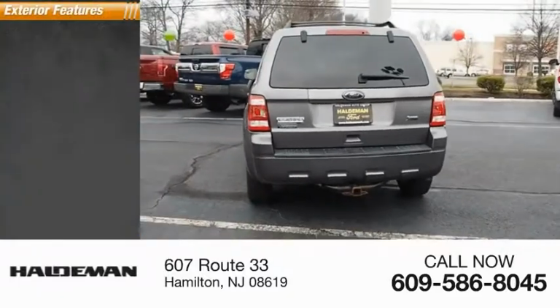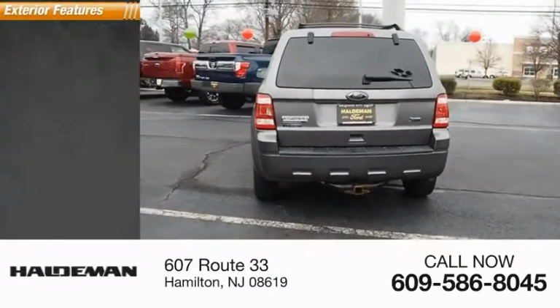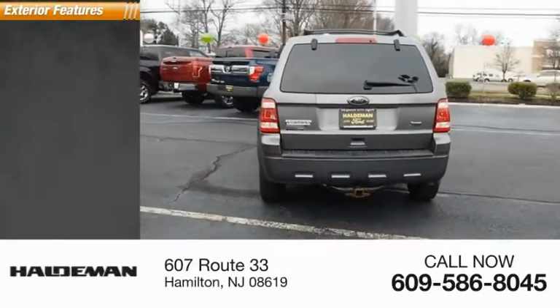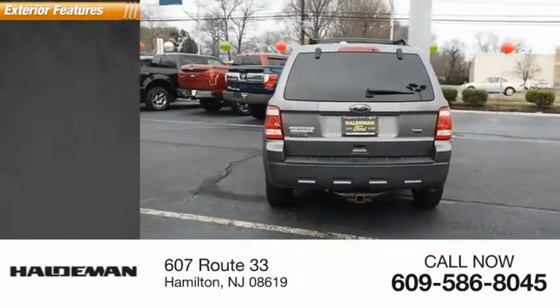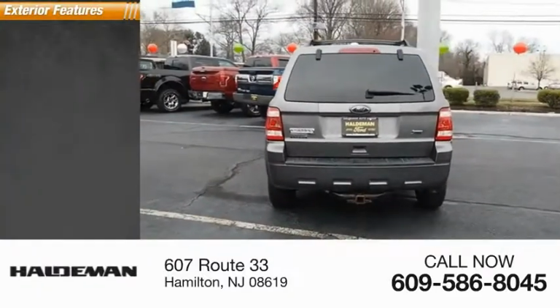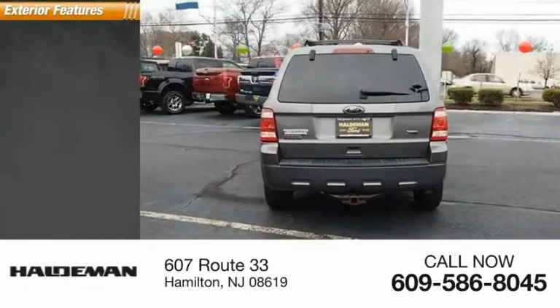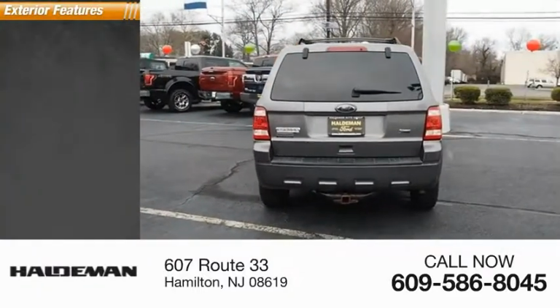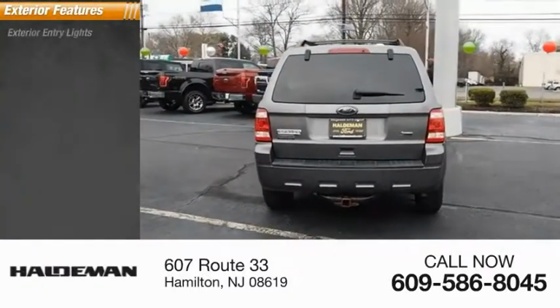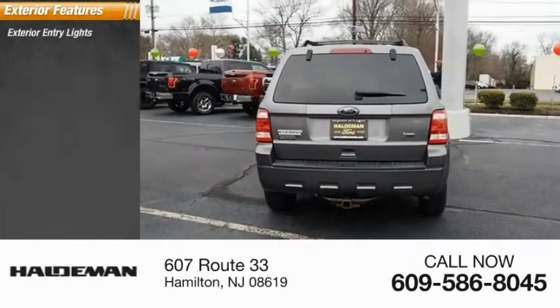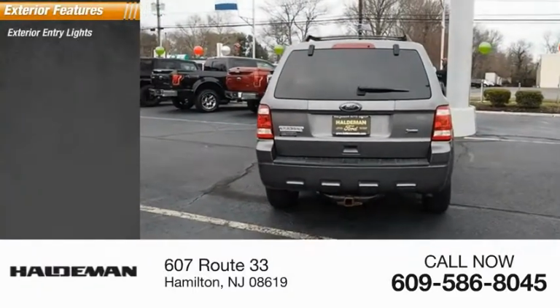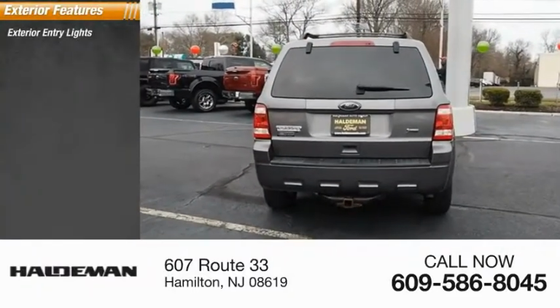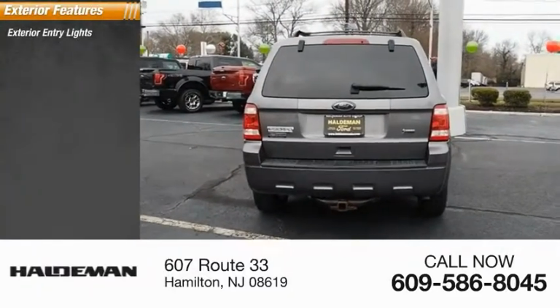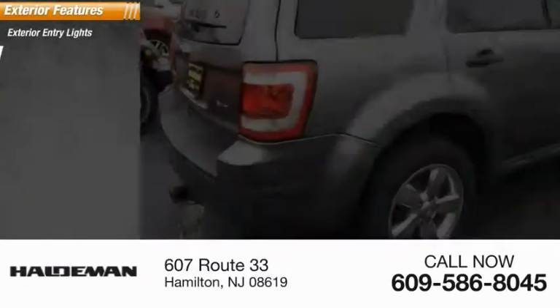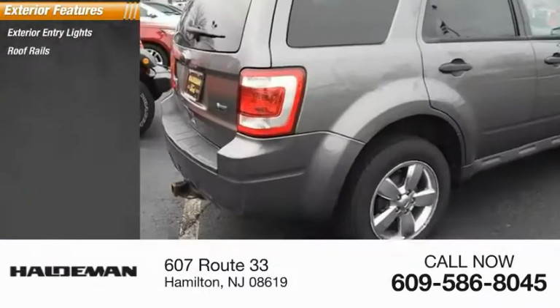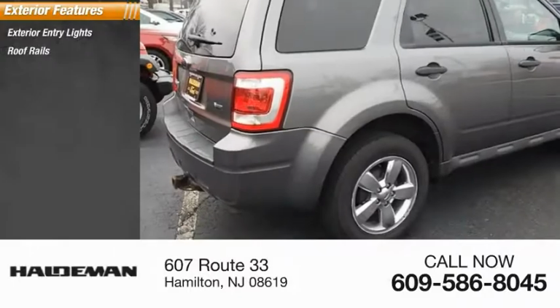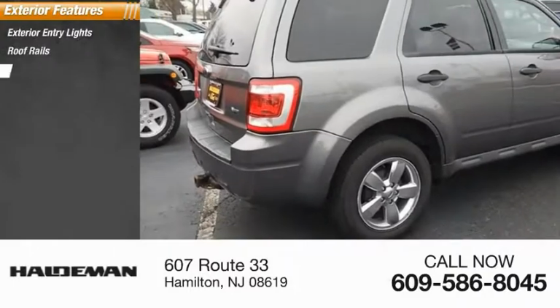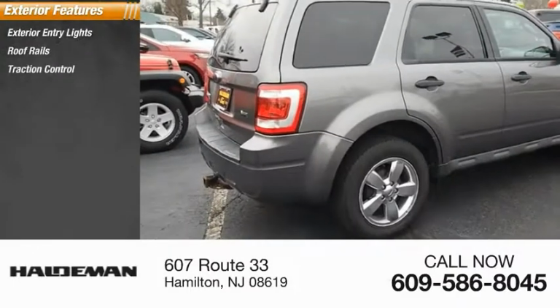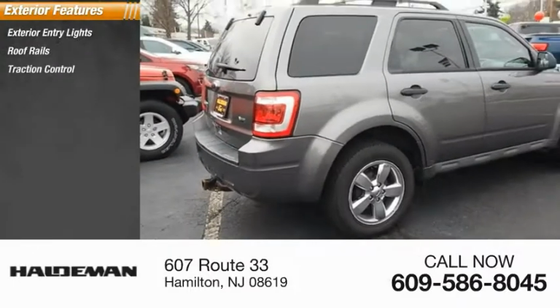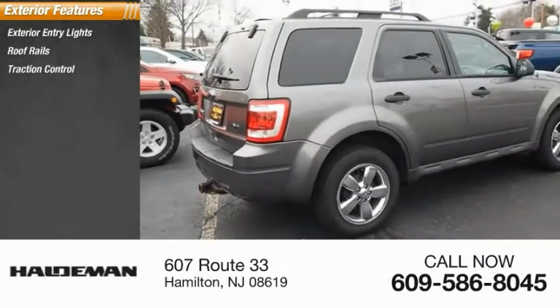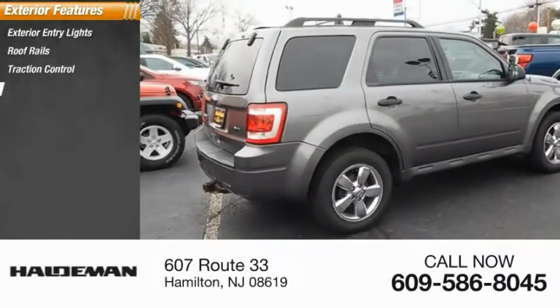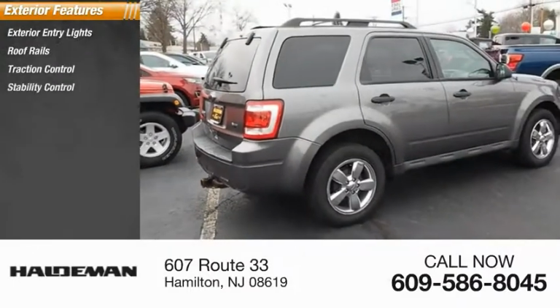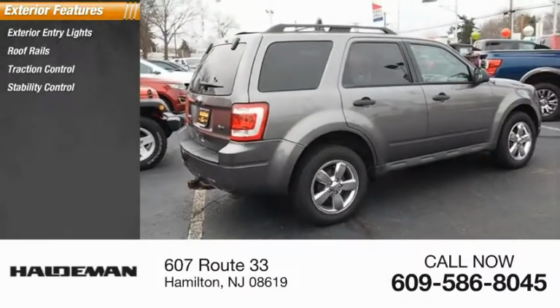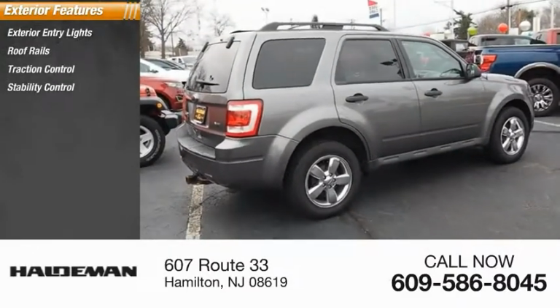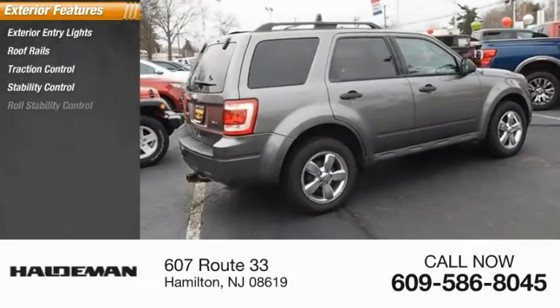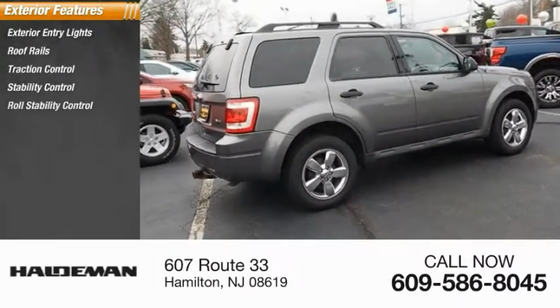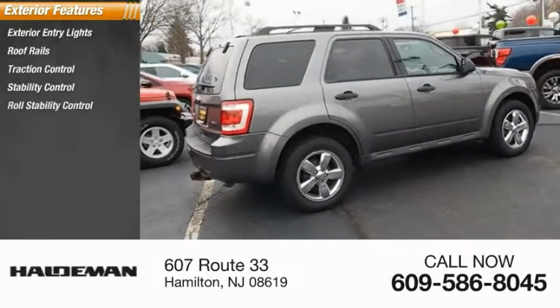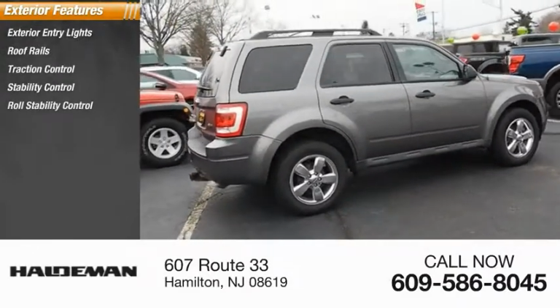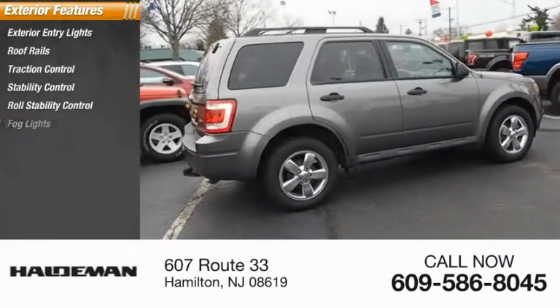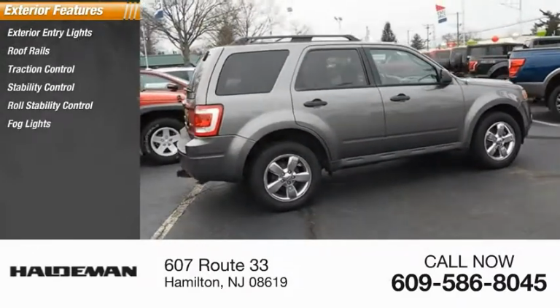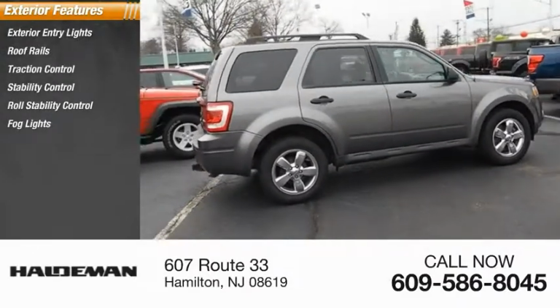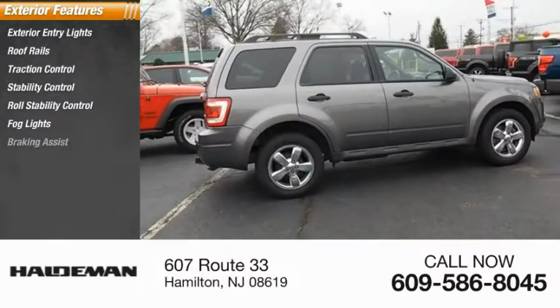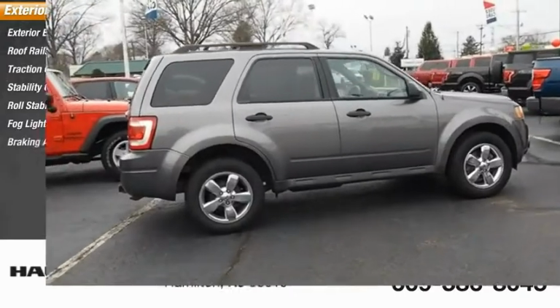Here are some of this vehicle's great options: exterior entry lights, roof rails, traction control, stability control, roll stability control, fog lights, and braking assist.